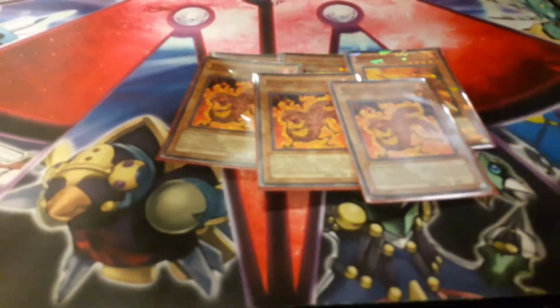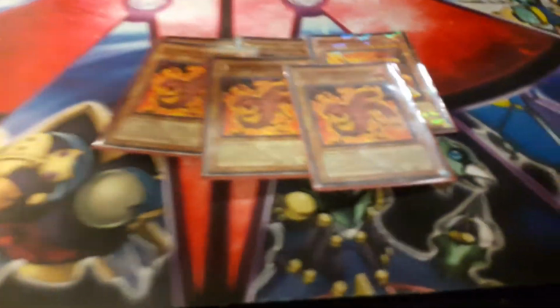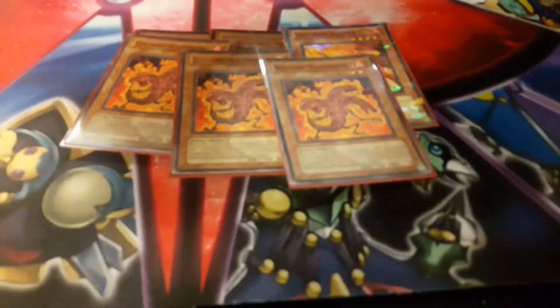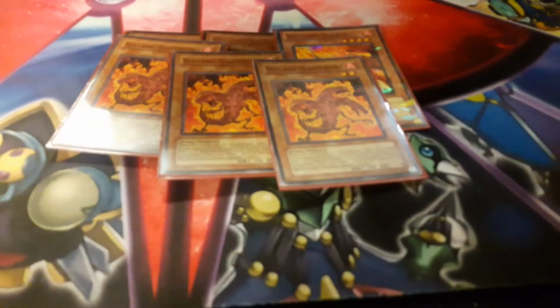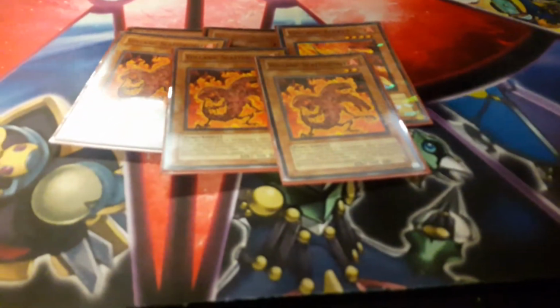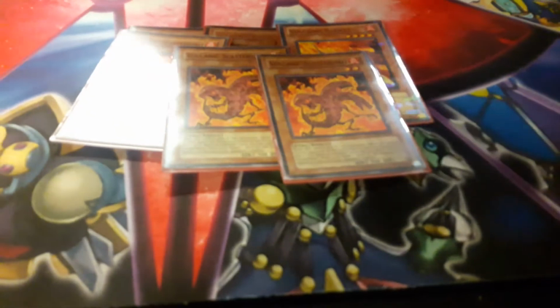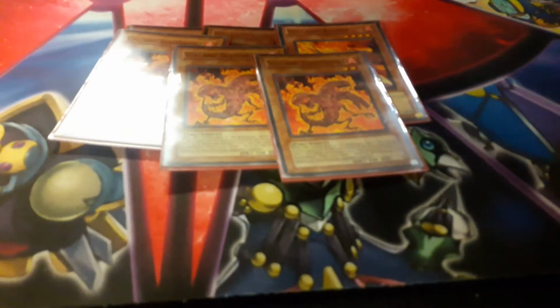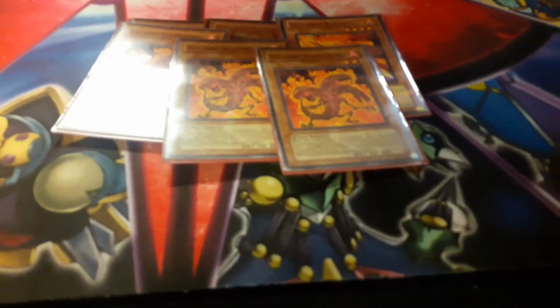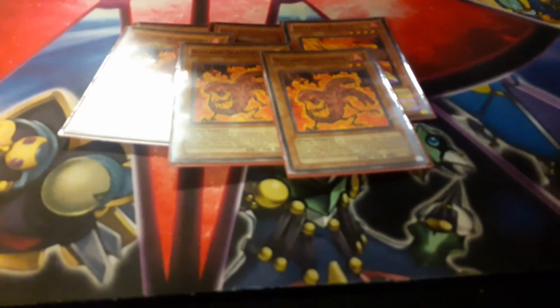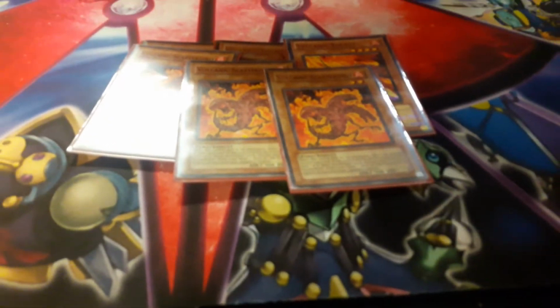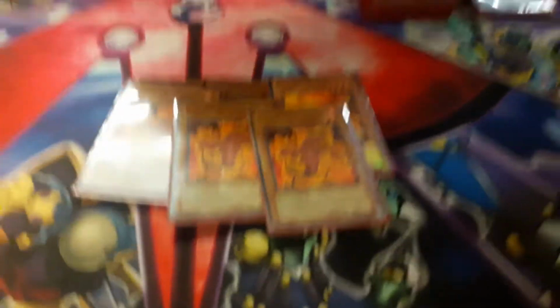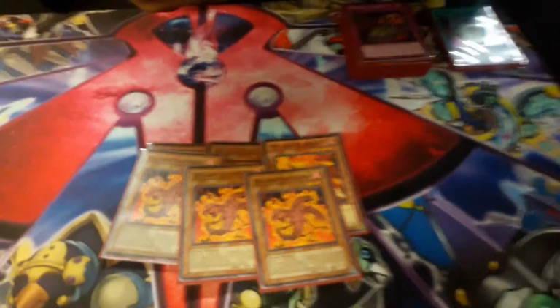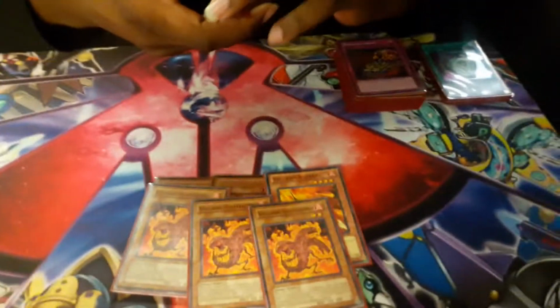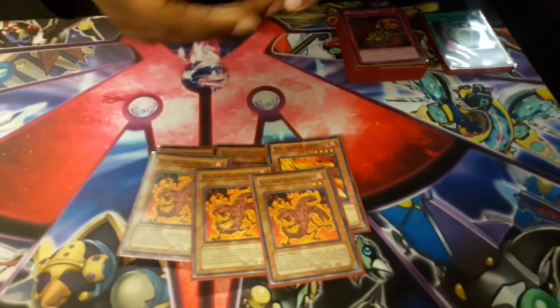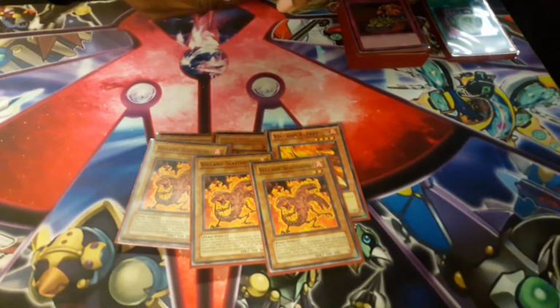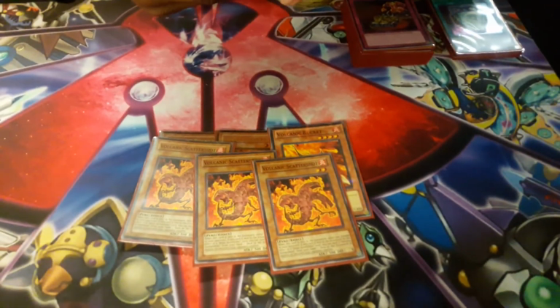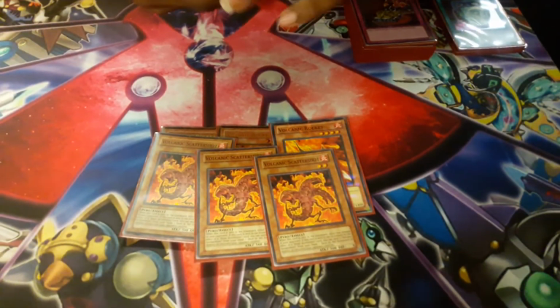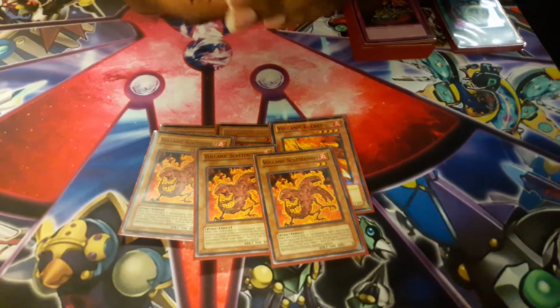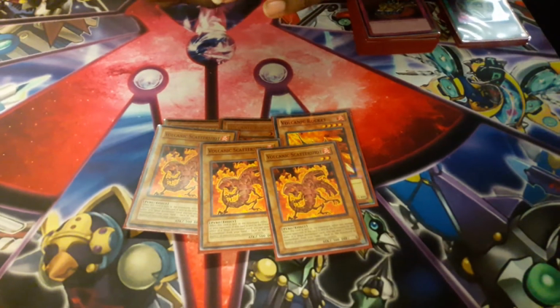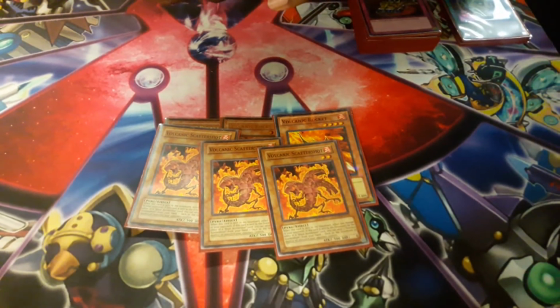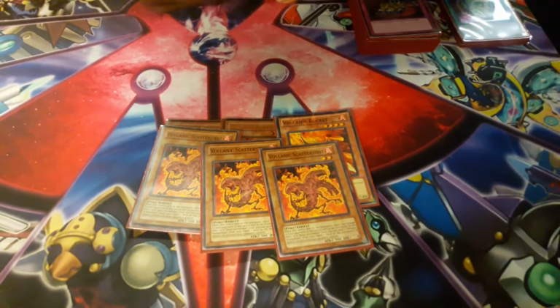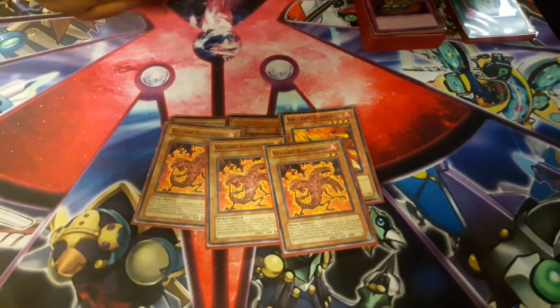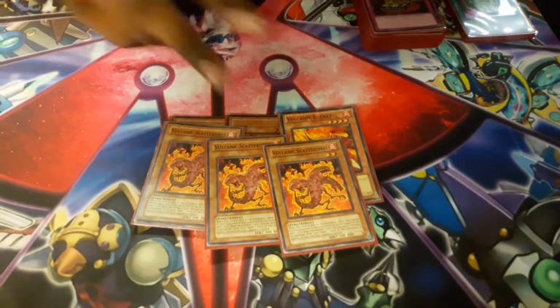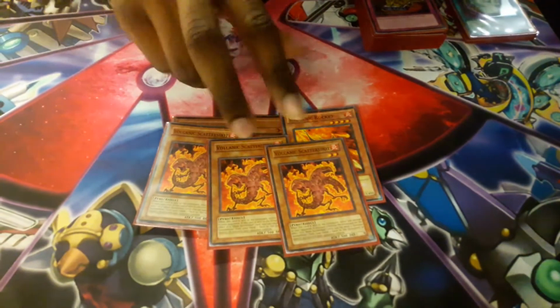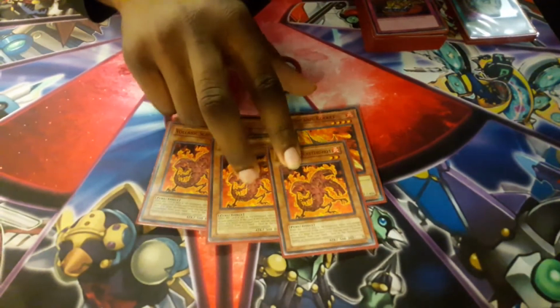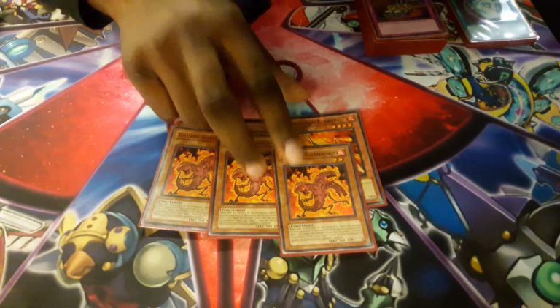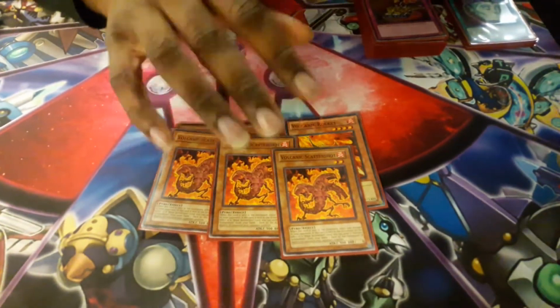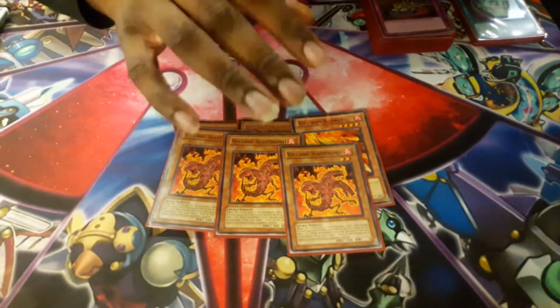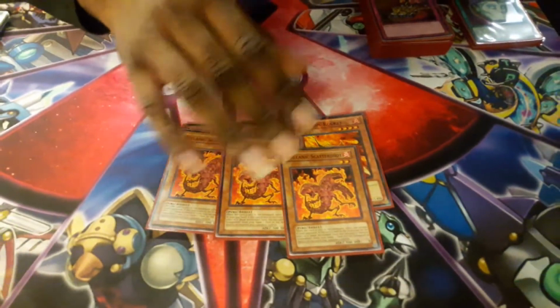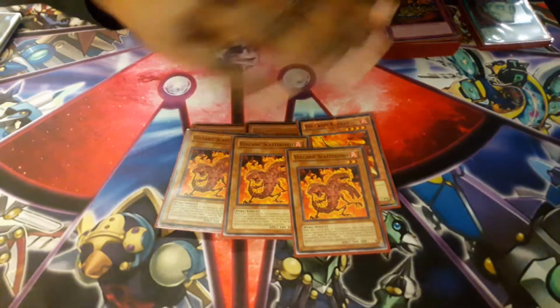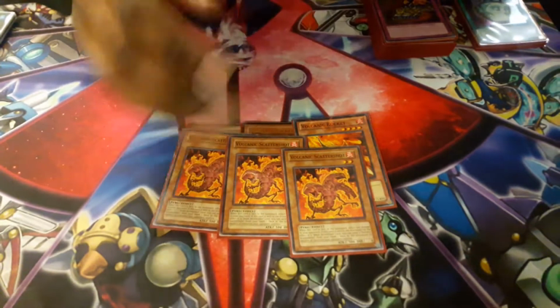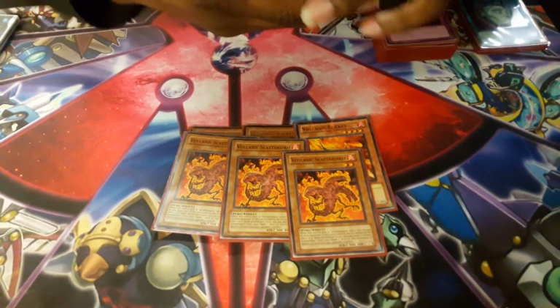Volcanic Scatter Shot — if it's sent to the graveyard, you inflict 500 damage to your opponent. If it's sent to the graveyard by a Tri-Blaze Accelerator card, you can send two more Scatter Shots to the graveyard. They take 1,500 damage and it blows up their whole field.